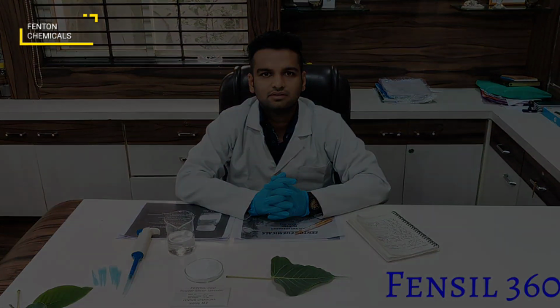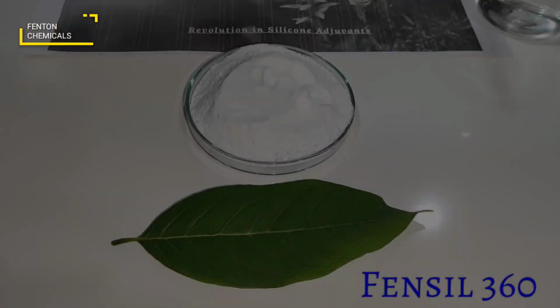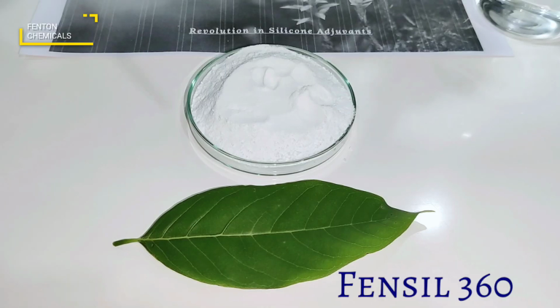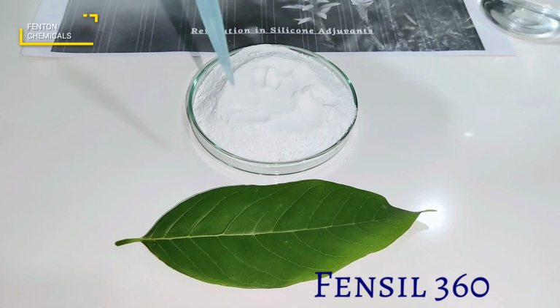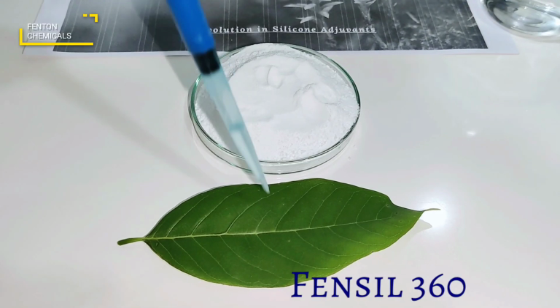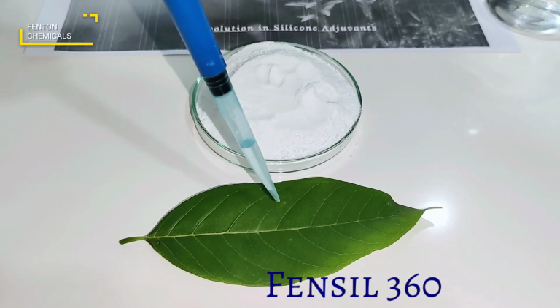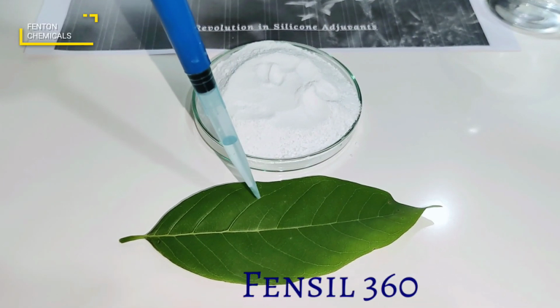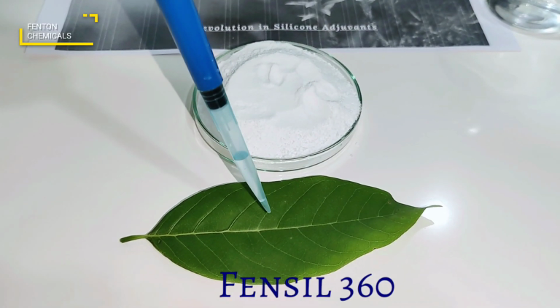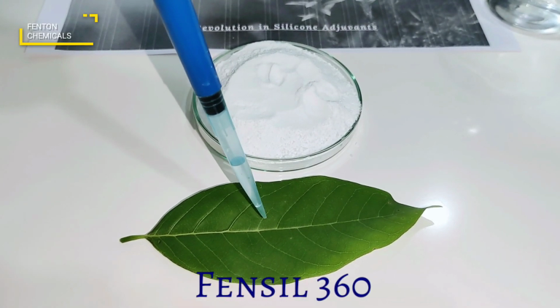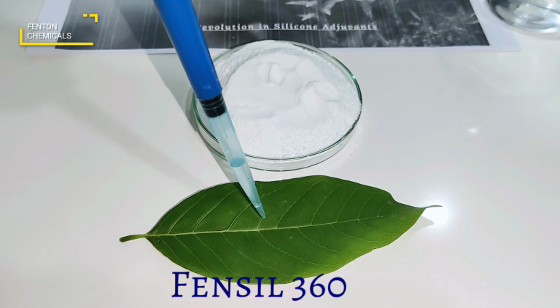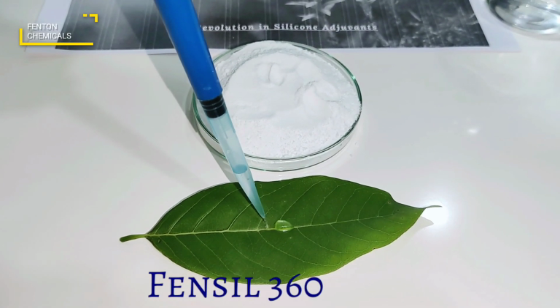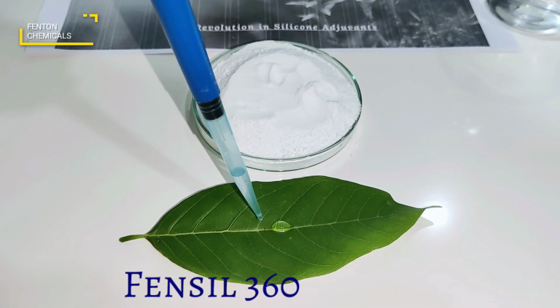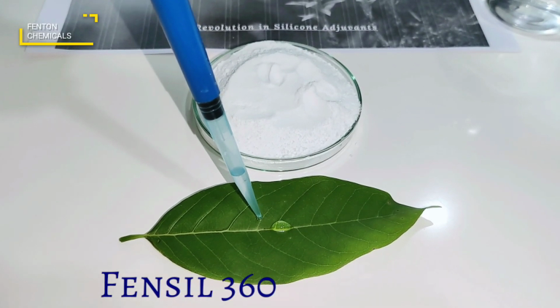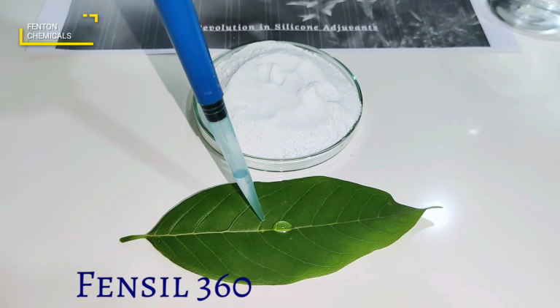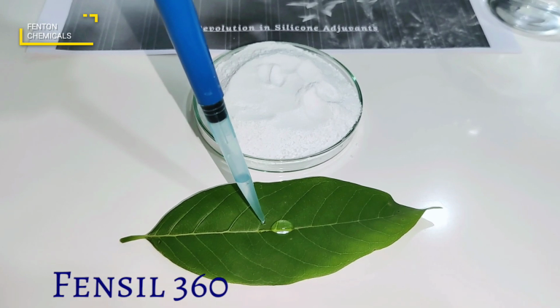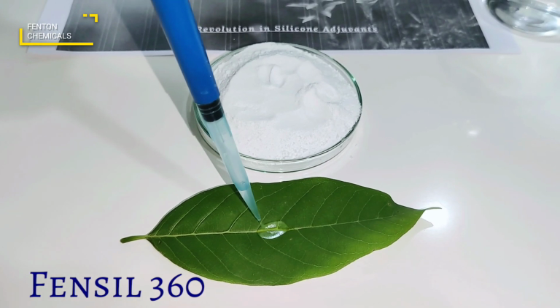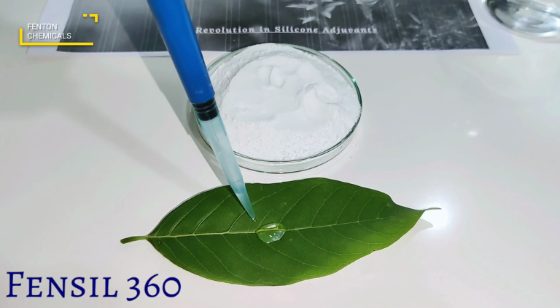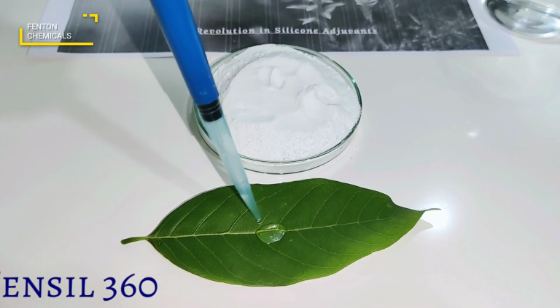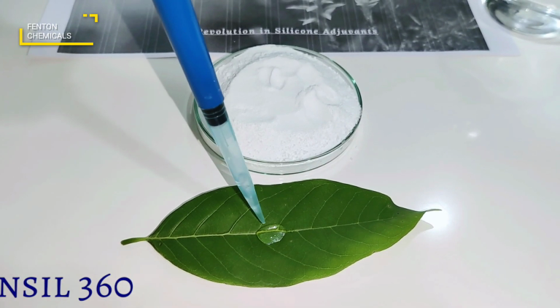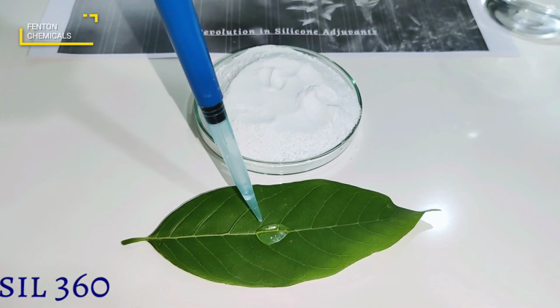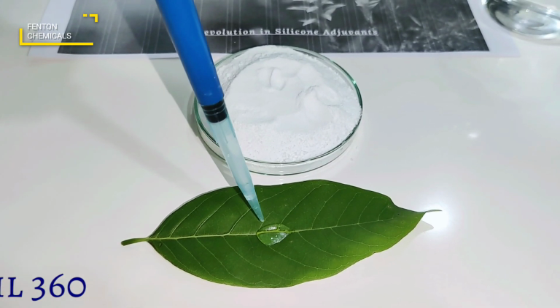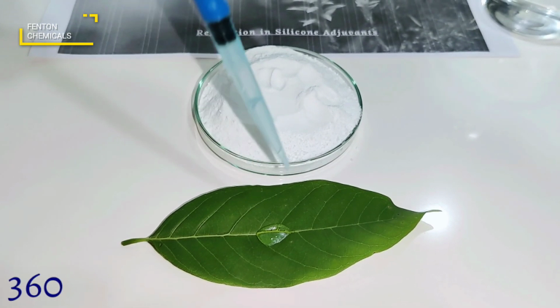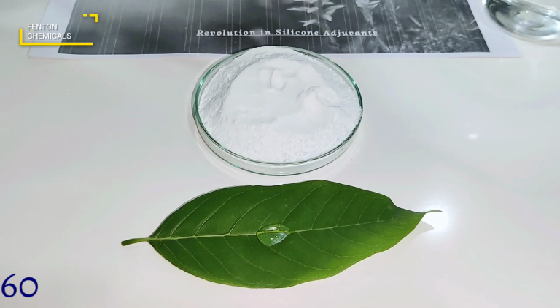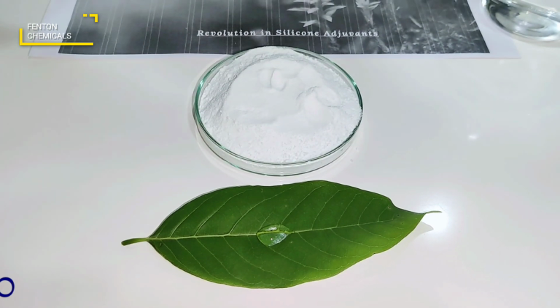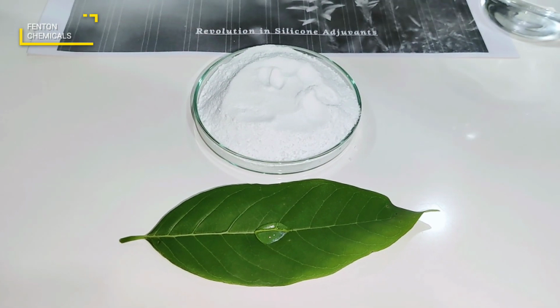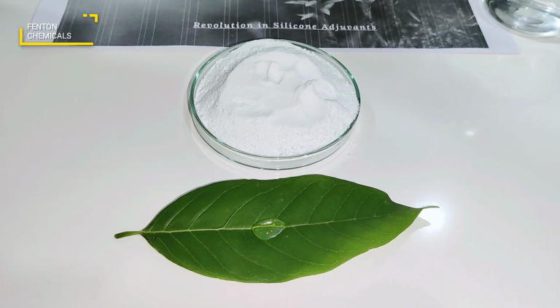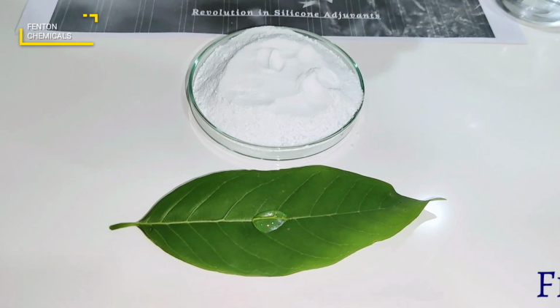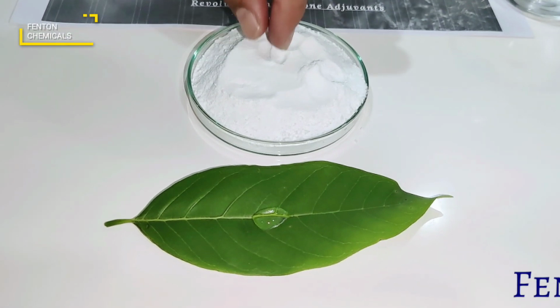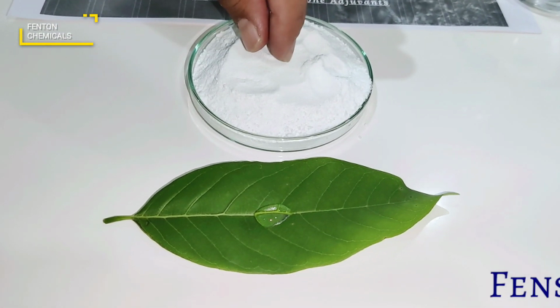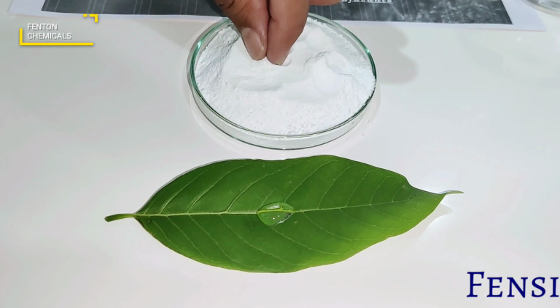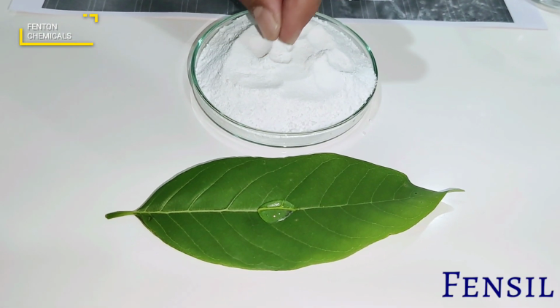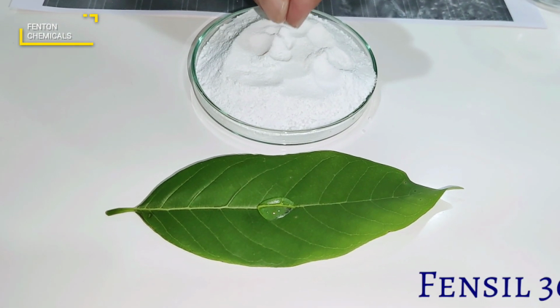So here we are. Now I will add water onto the leaf. Now I will add Fensyl 360 on the water.